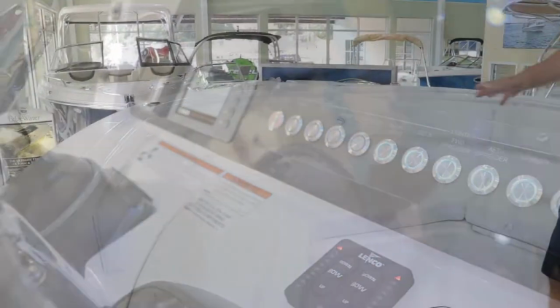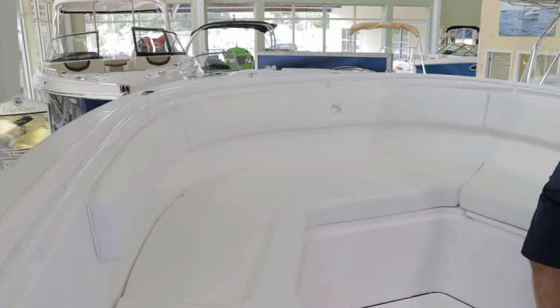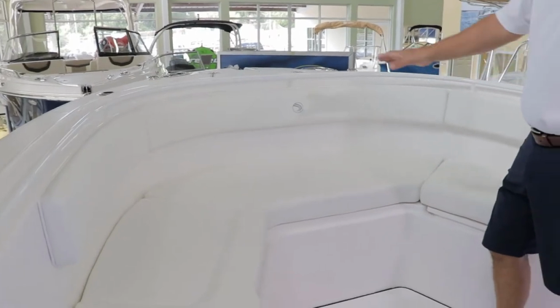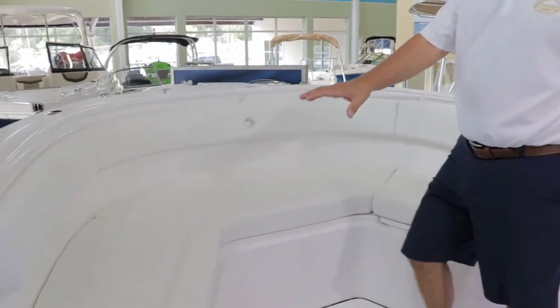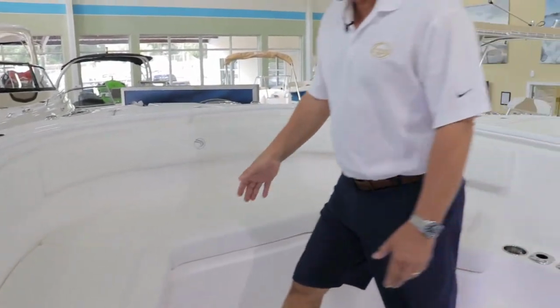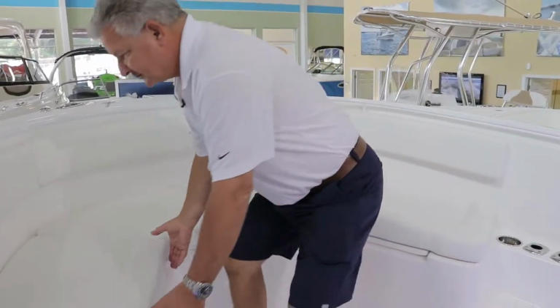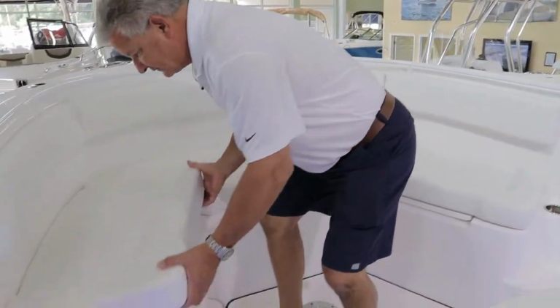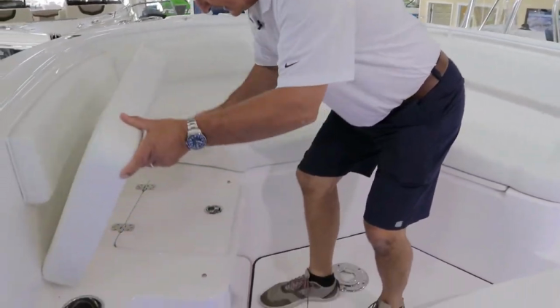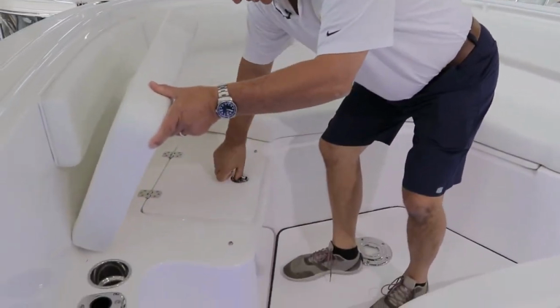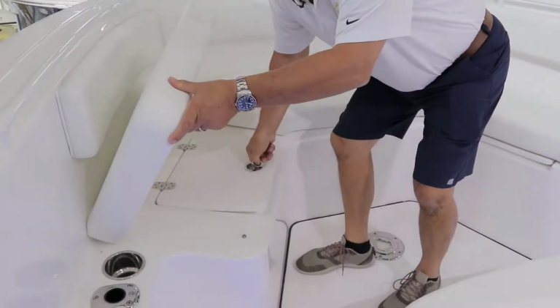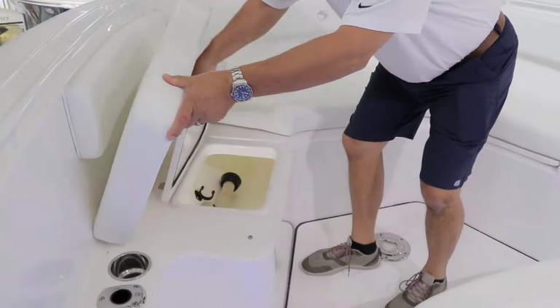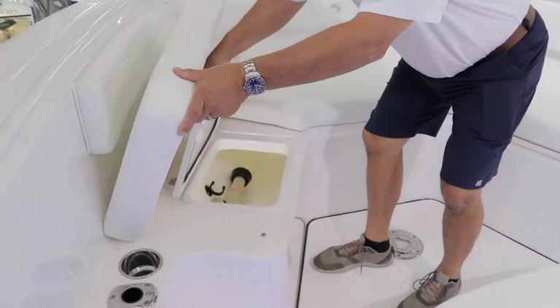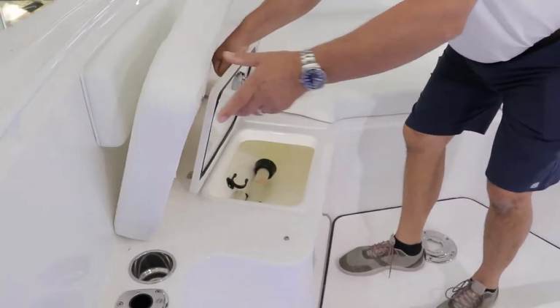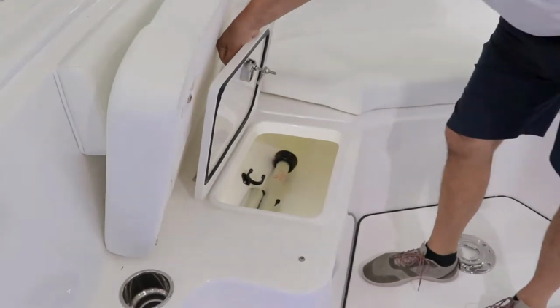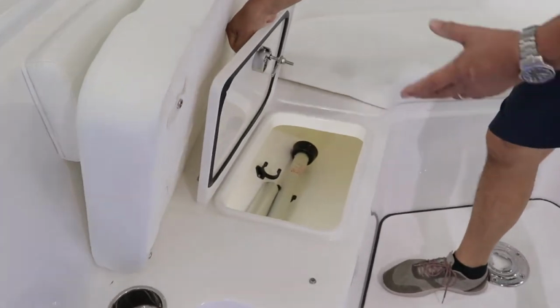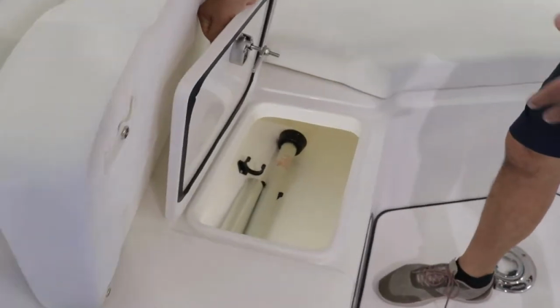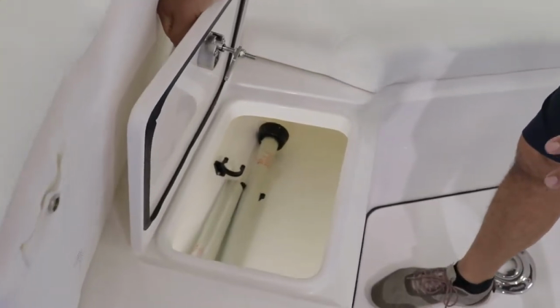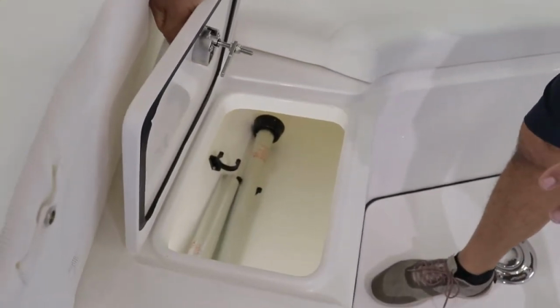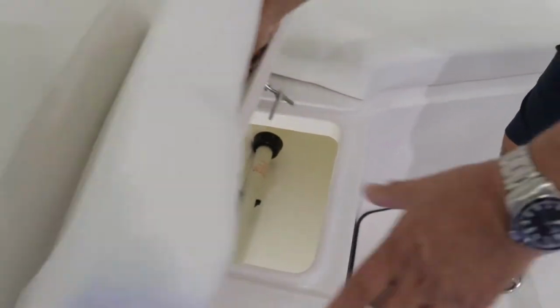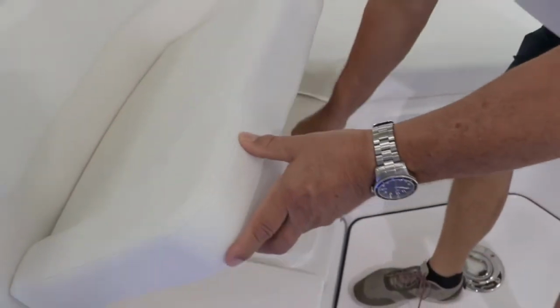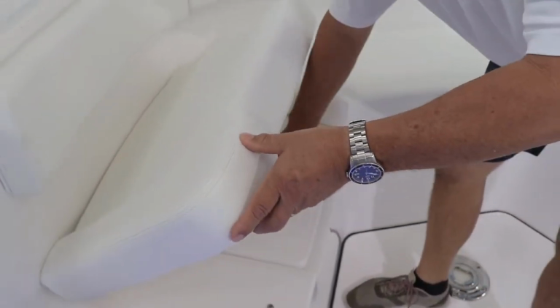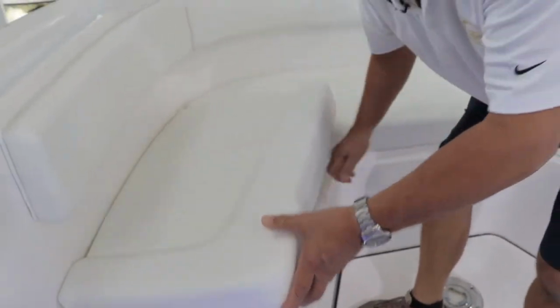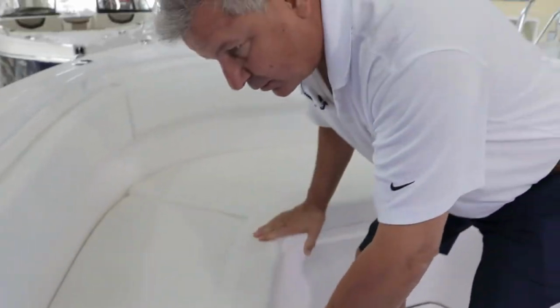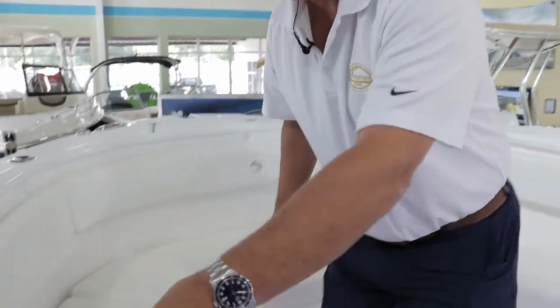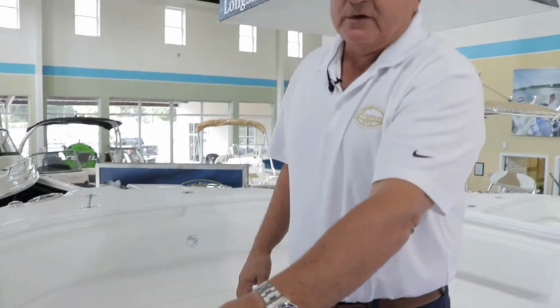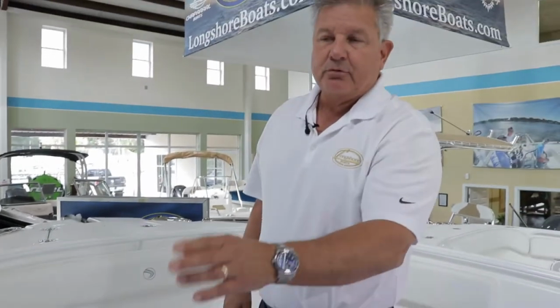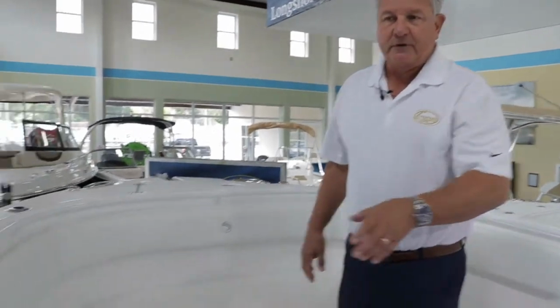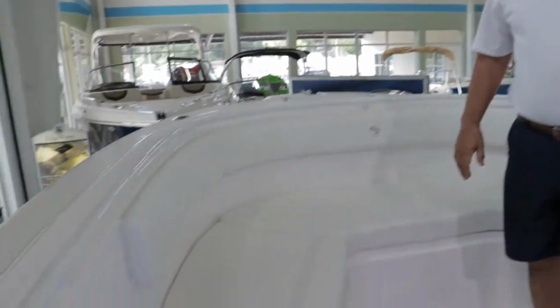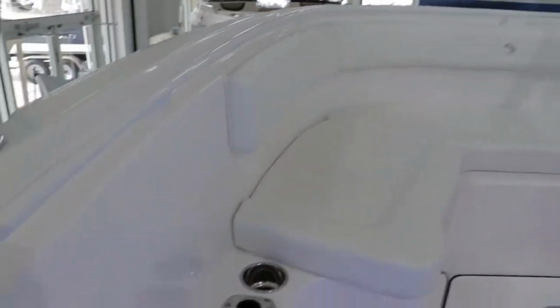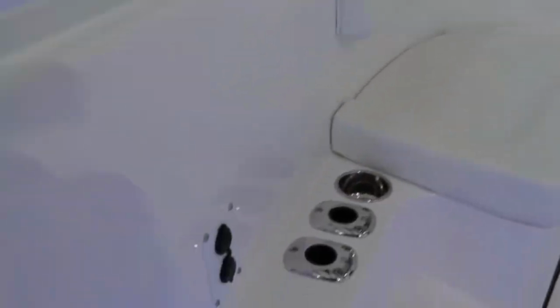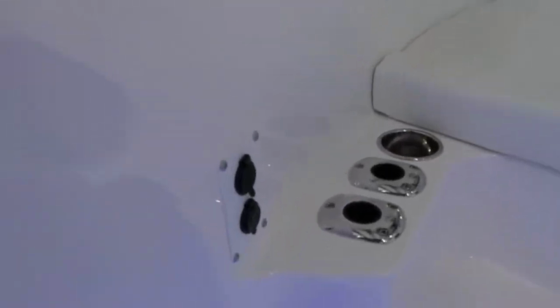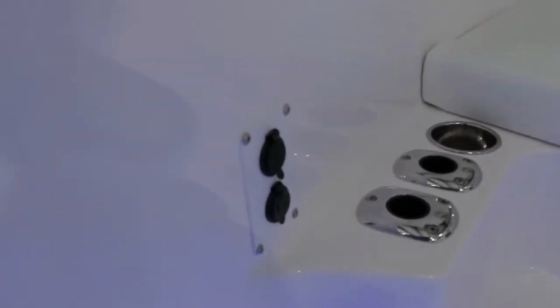Storage under all these cushions here — simply lift up the cushion, twist and turn. We have our table legs which are an insert there. We have additional rod holders, drink holders, USB port, and phone chargers up forward. It's all here.